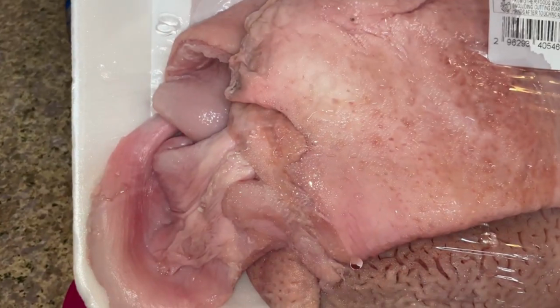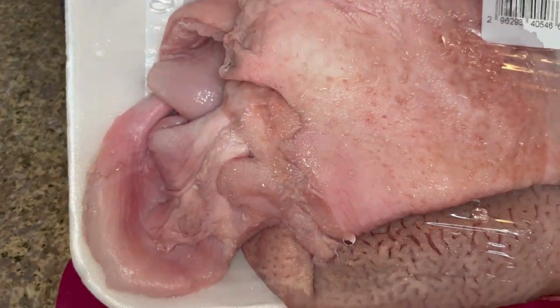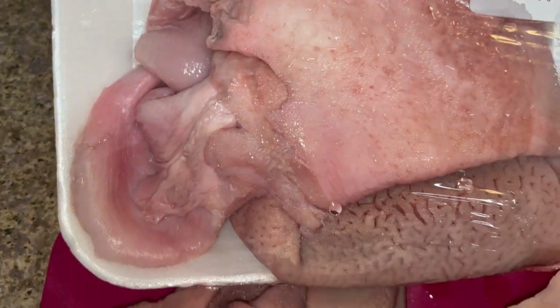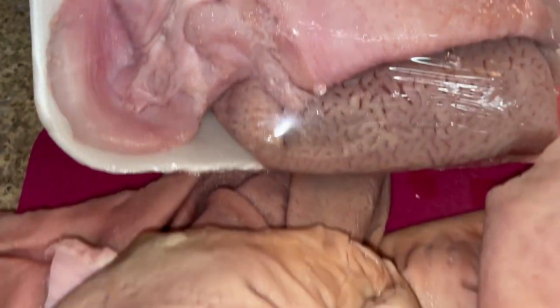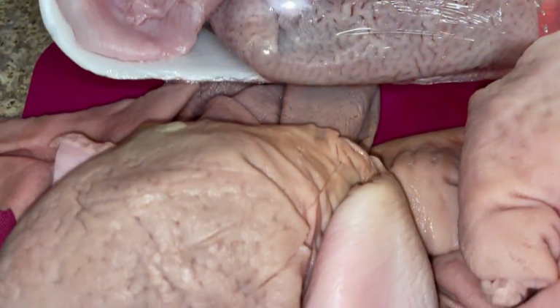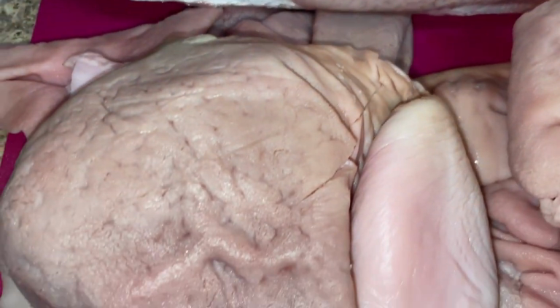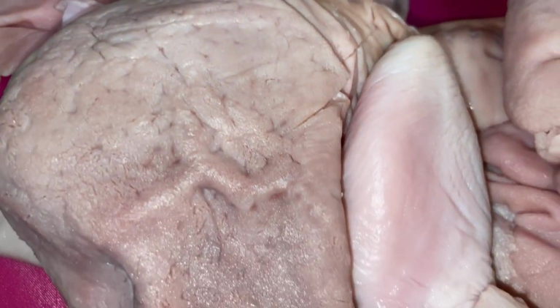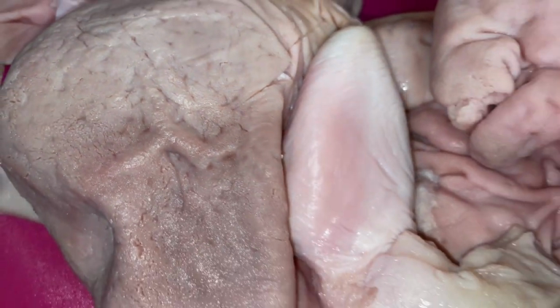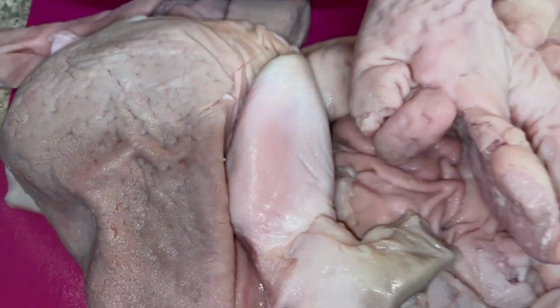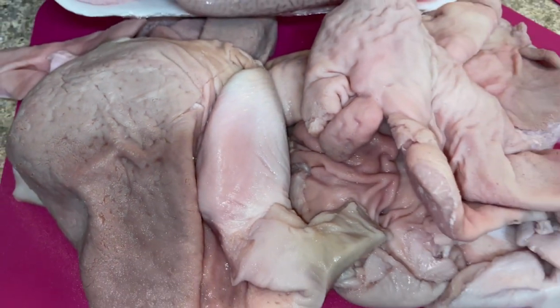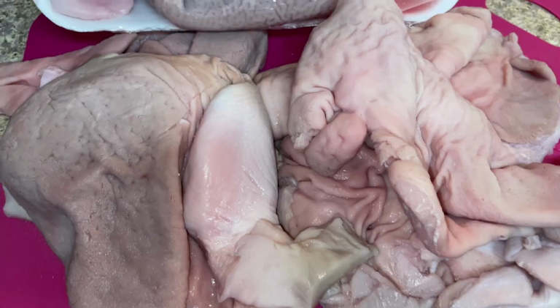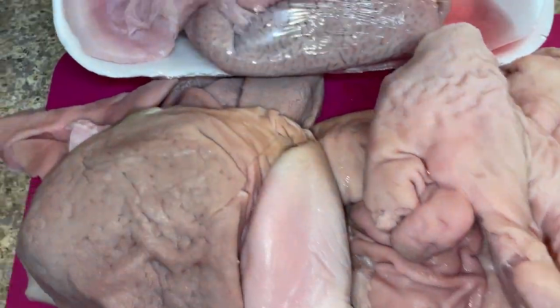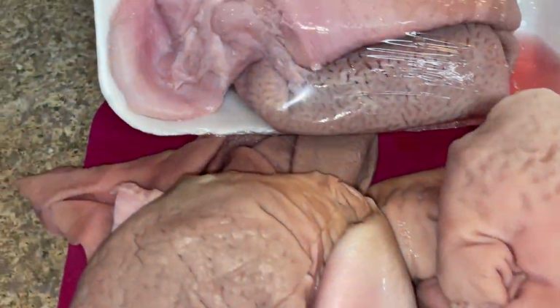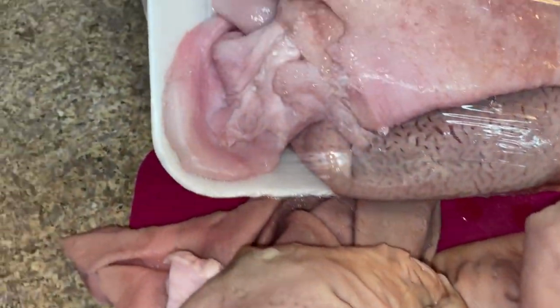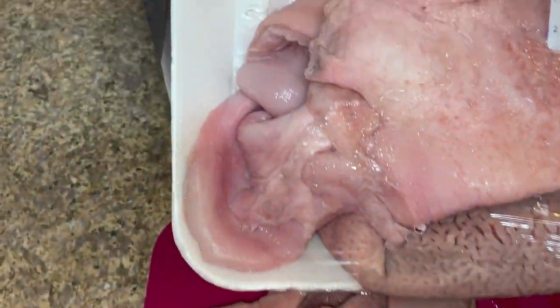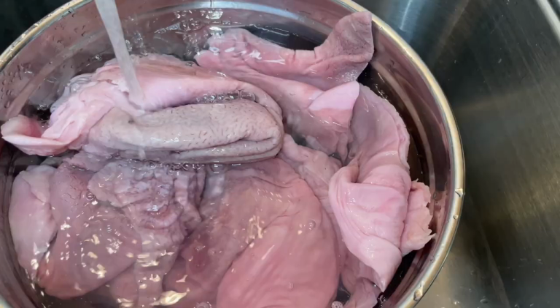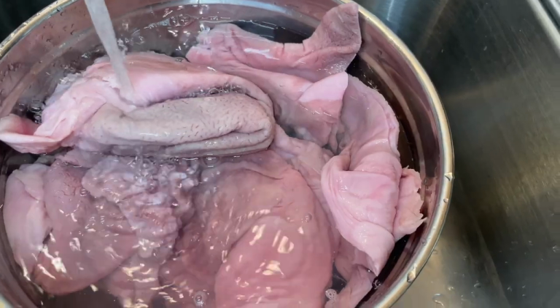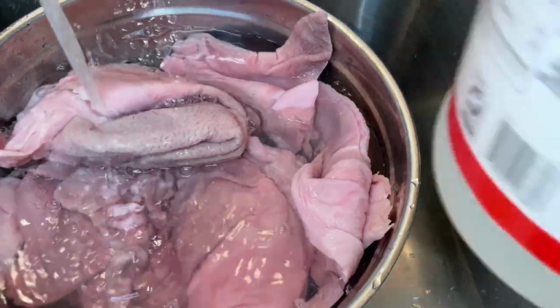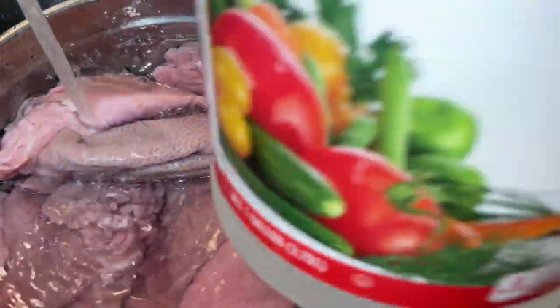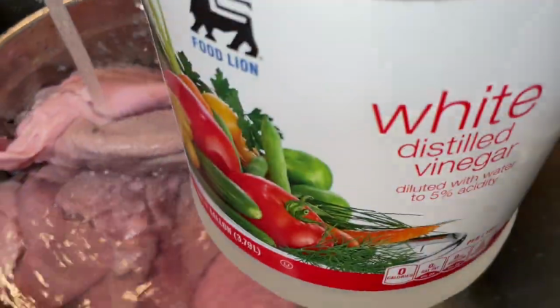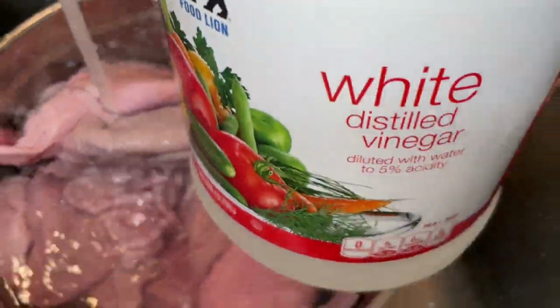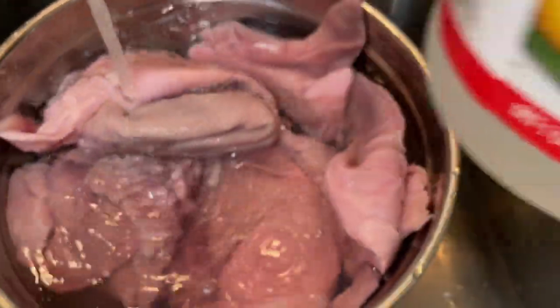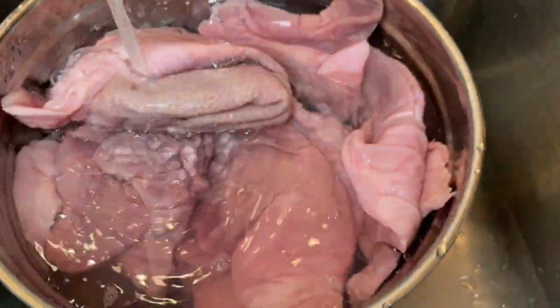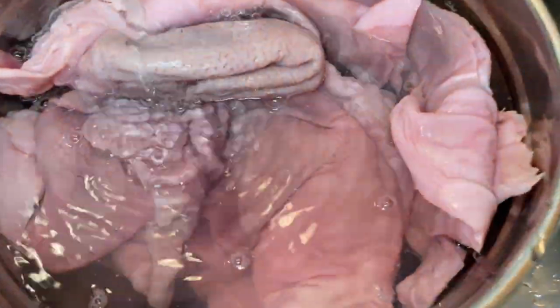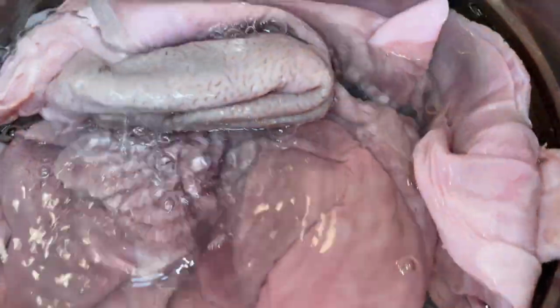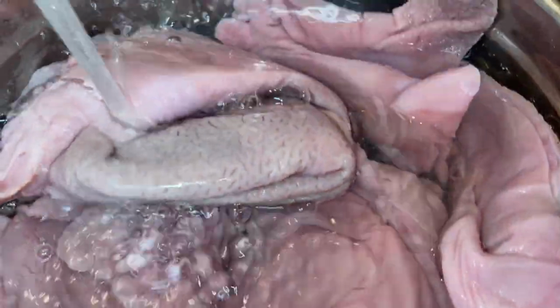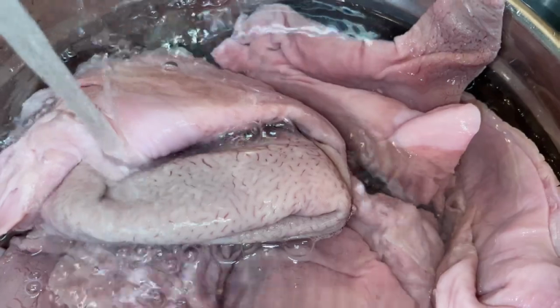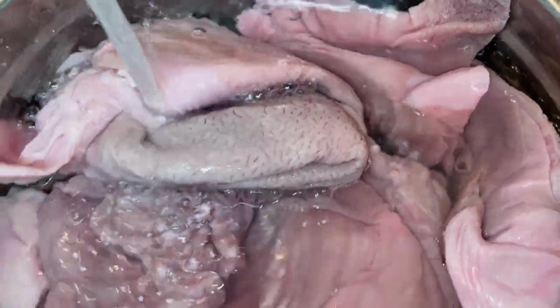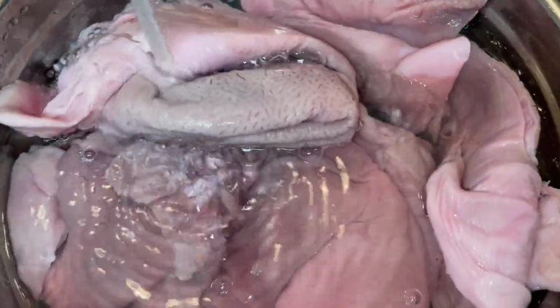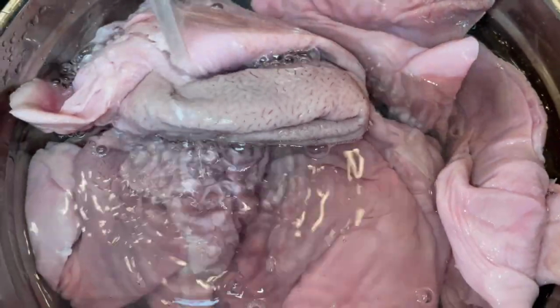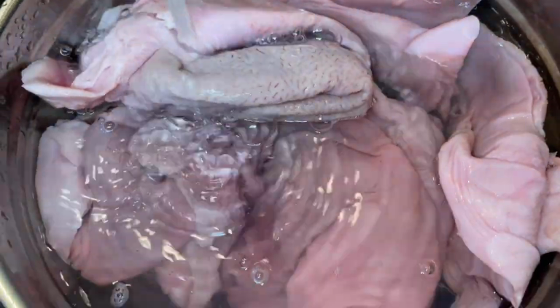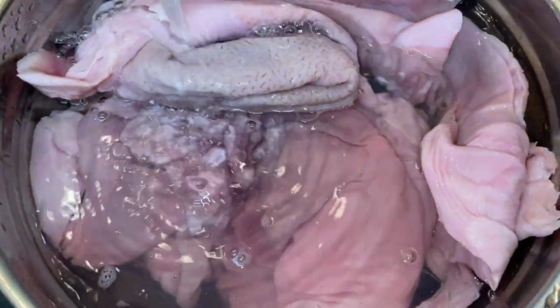This is a pack of hog maws. Hog maws are the pork stomach — the actual pouch that holds the food that the pig eats. In part one of the video I go into all the details about cleaning your hog maws.